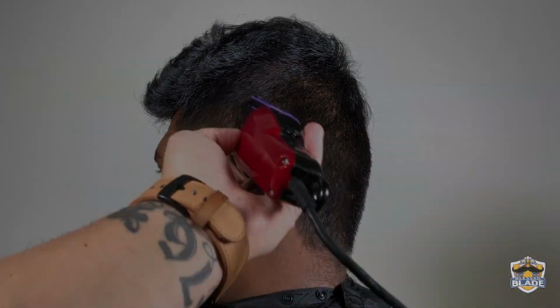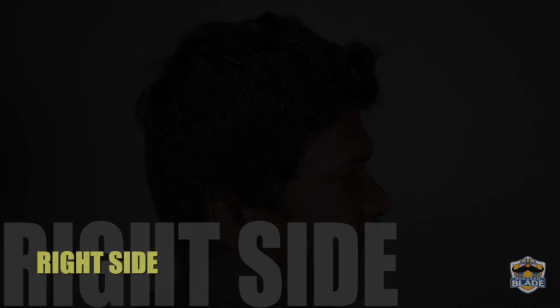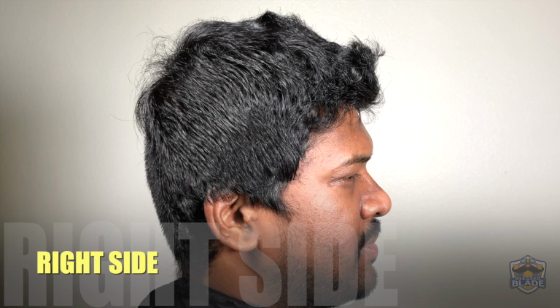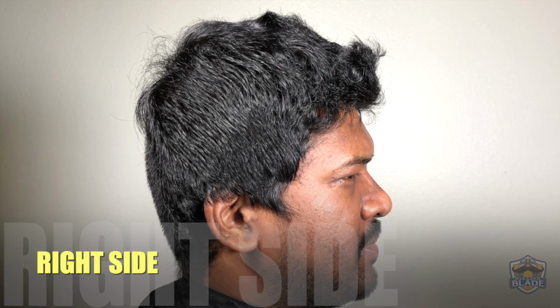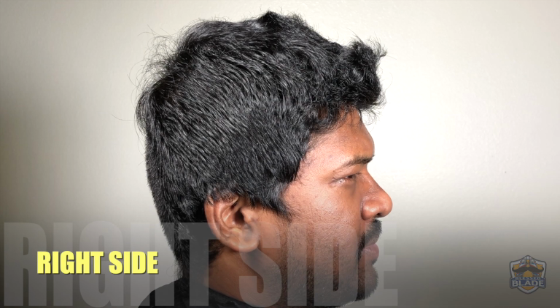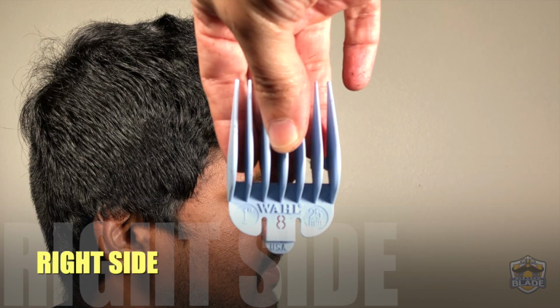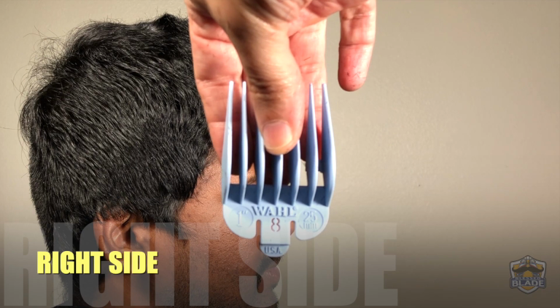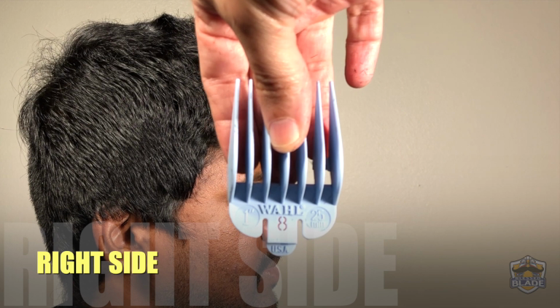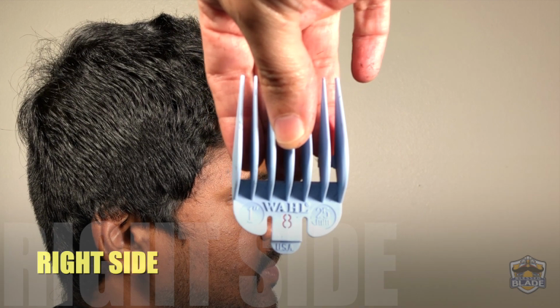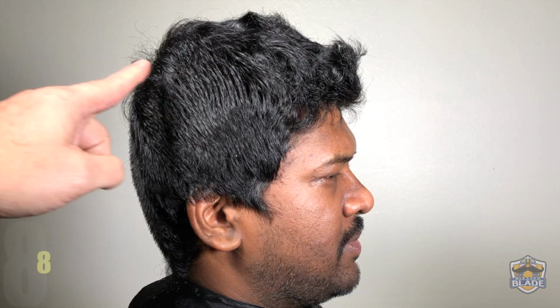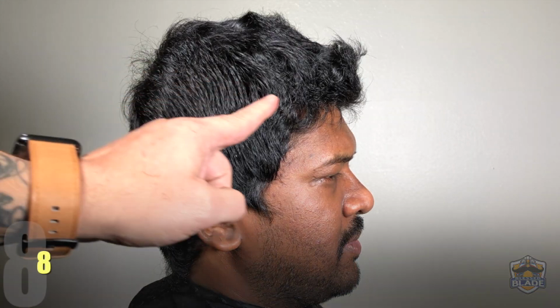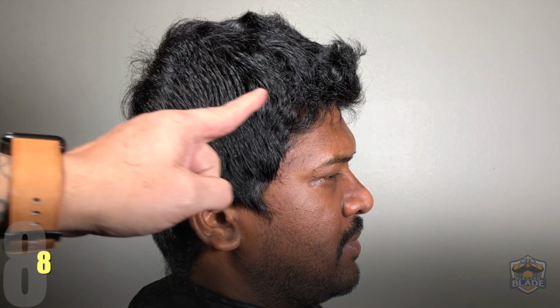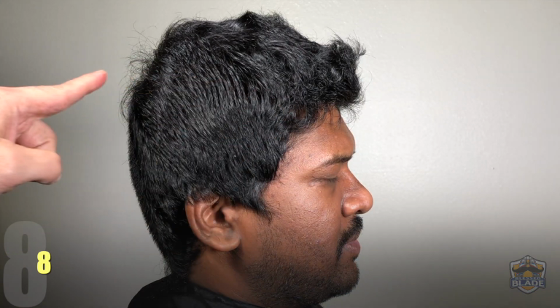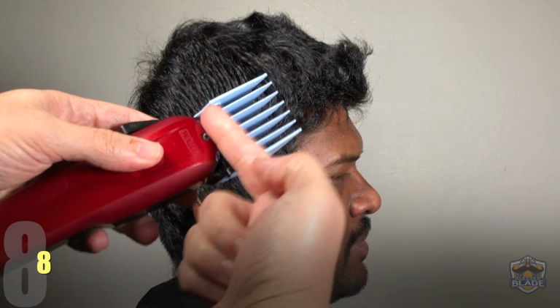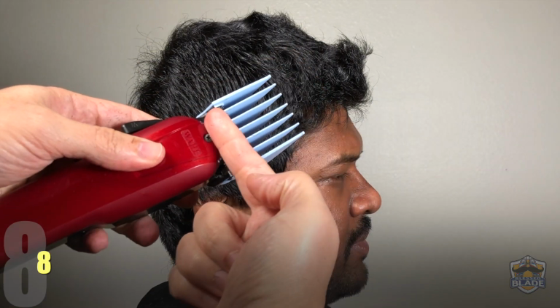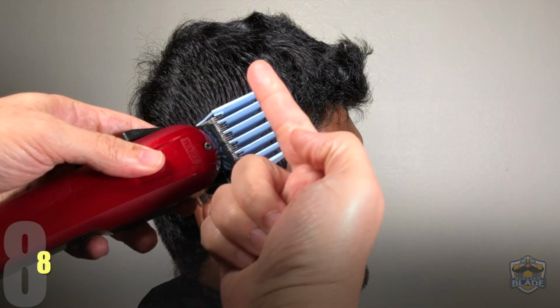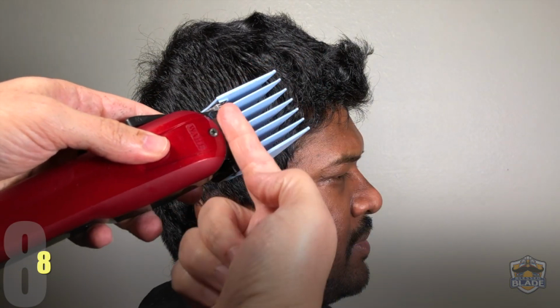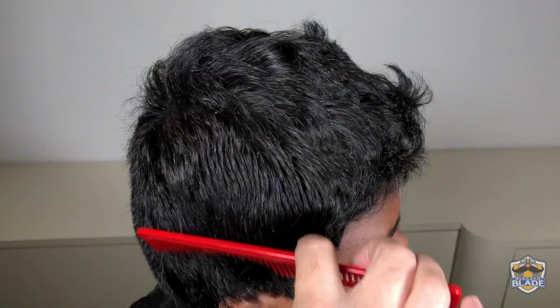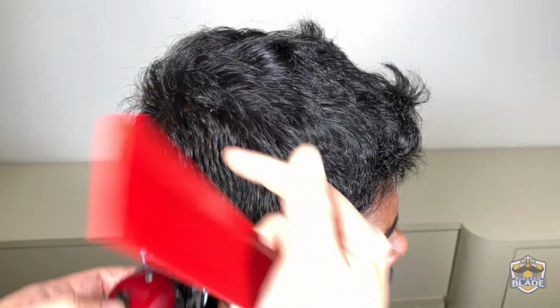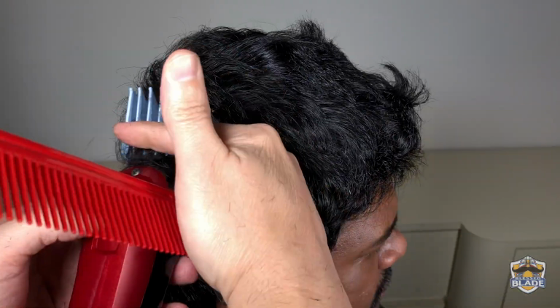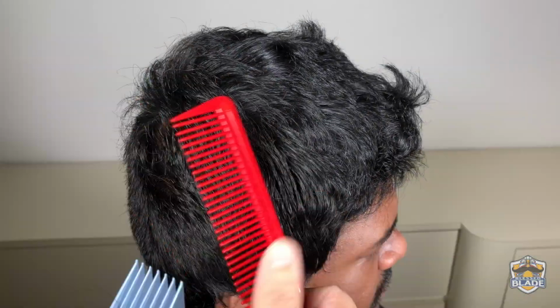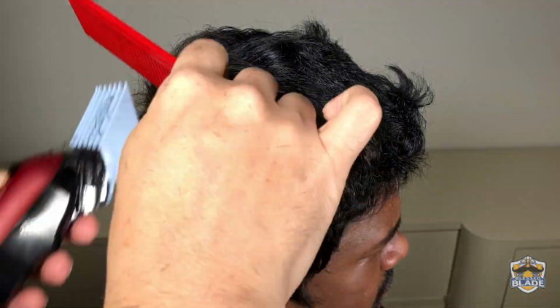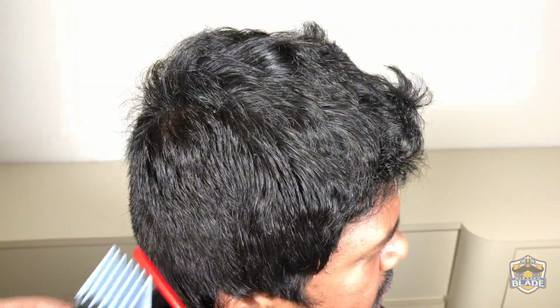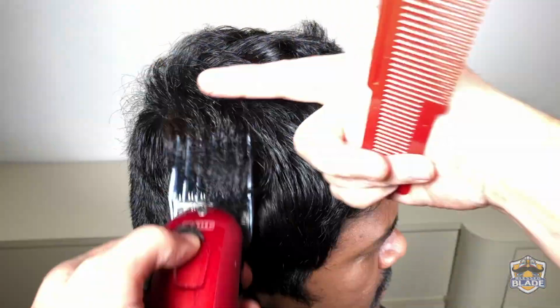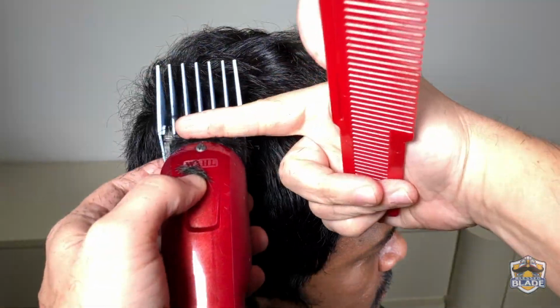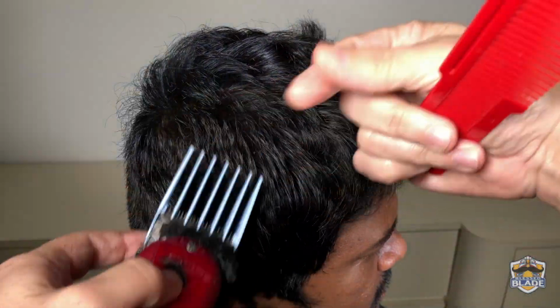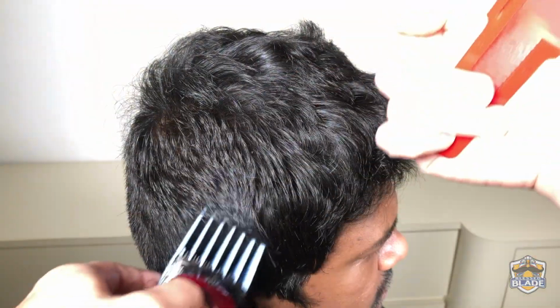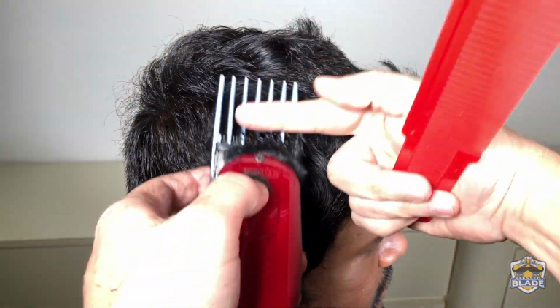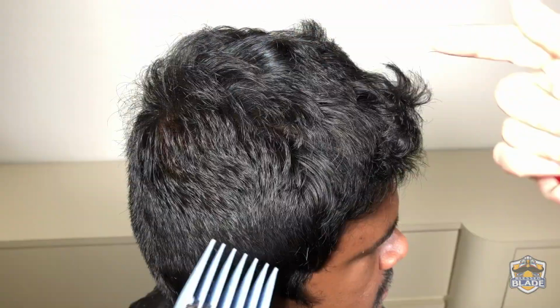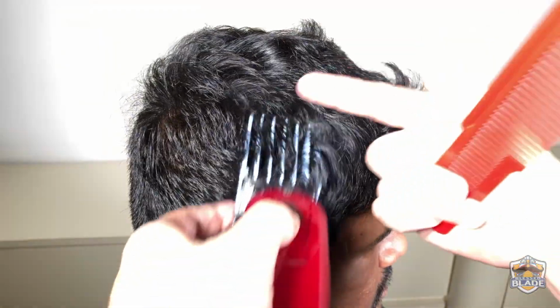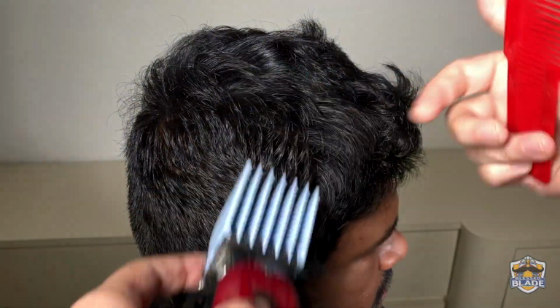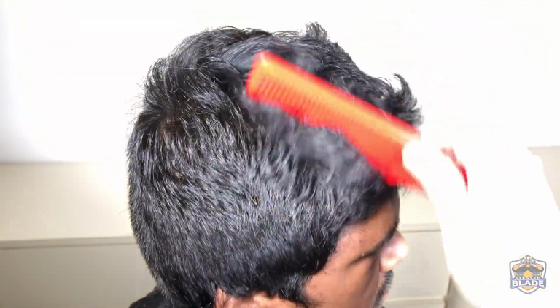We are going to continue with the right side. We are going to start using number eight, using the technique of trapping the hair against the clipper to cut it. This way, cutting the hair with scissors on the top at the end is going to be easier. We are going to comb the hair down and organize the hair for the cut.